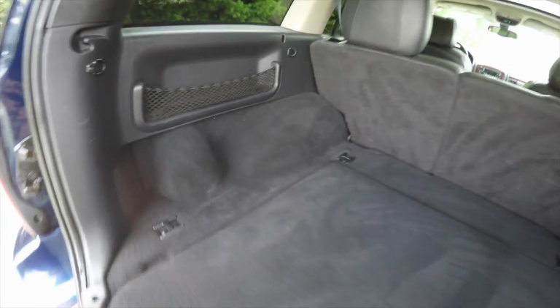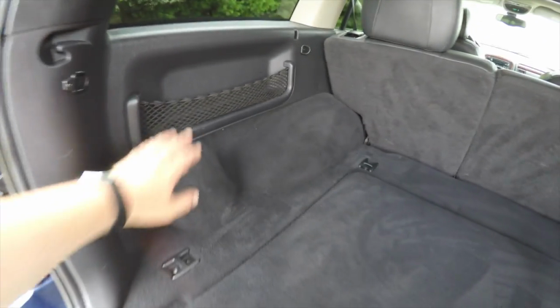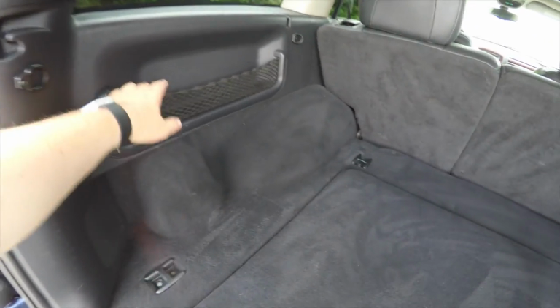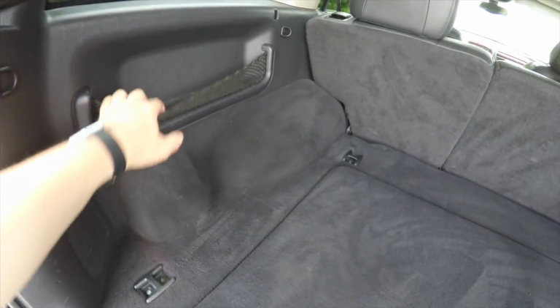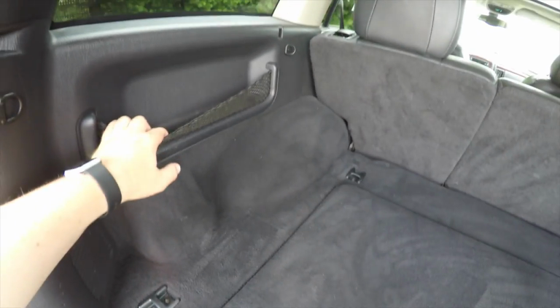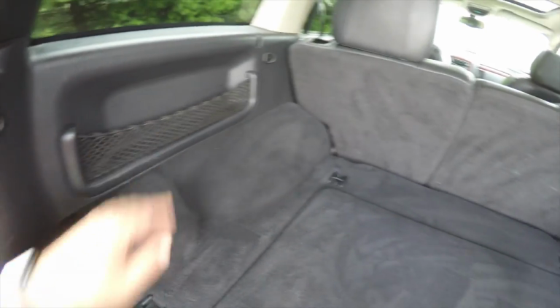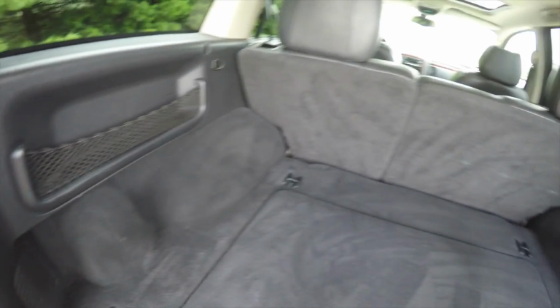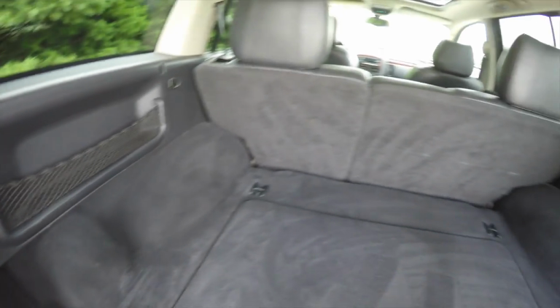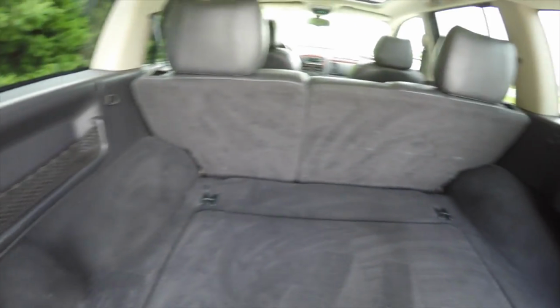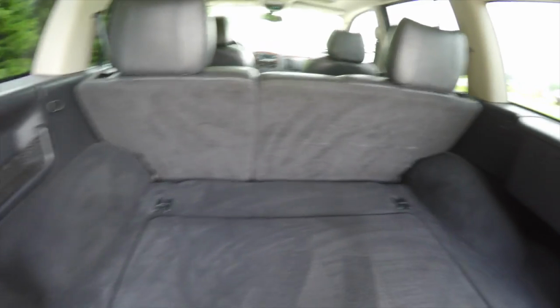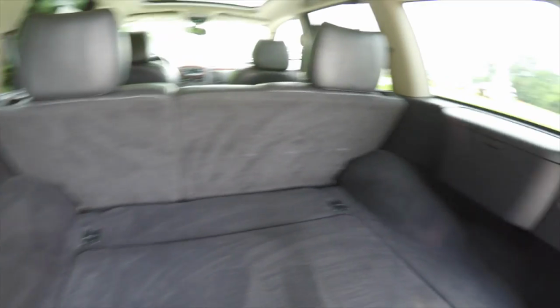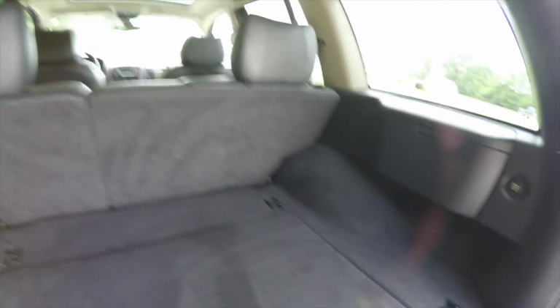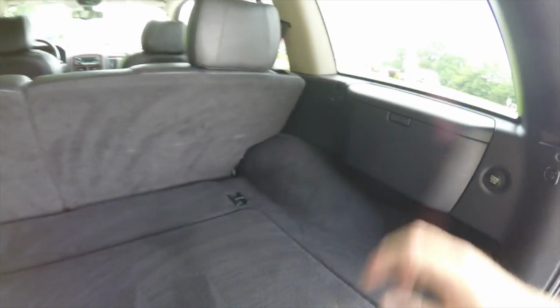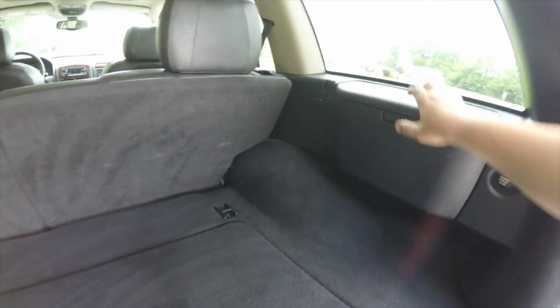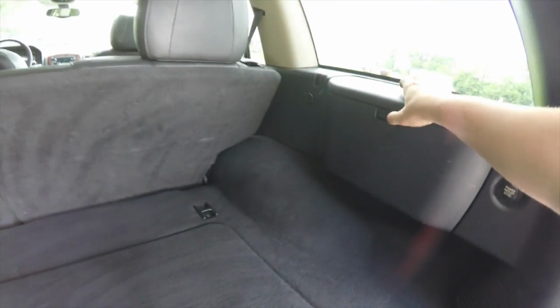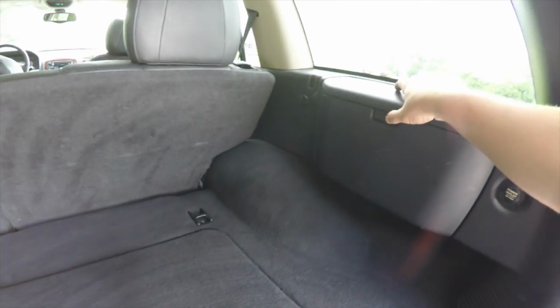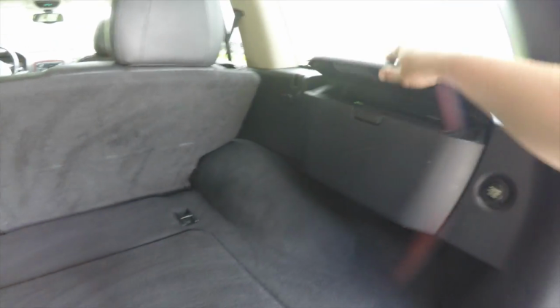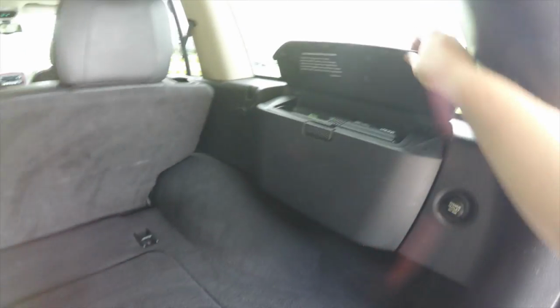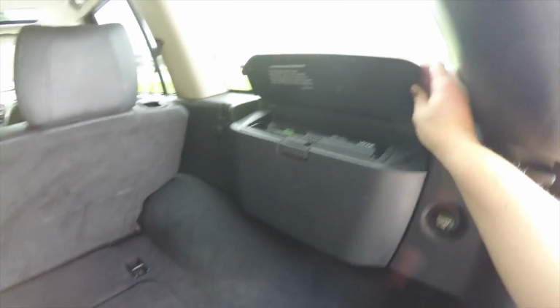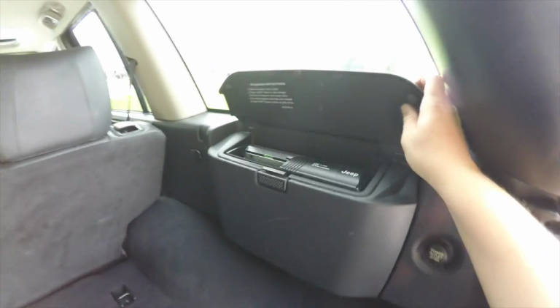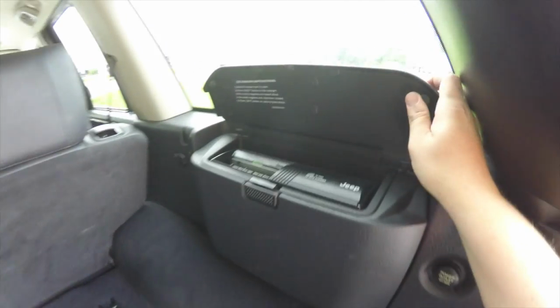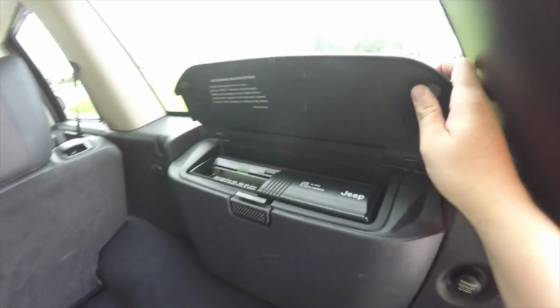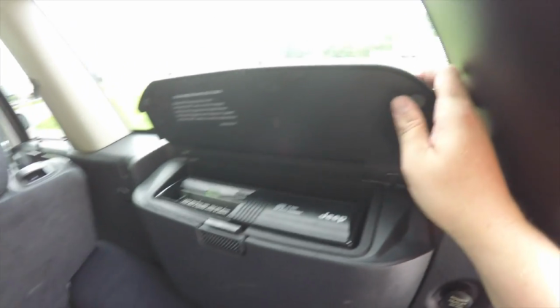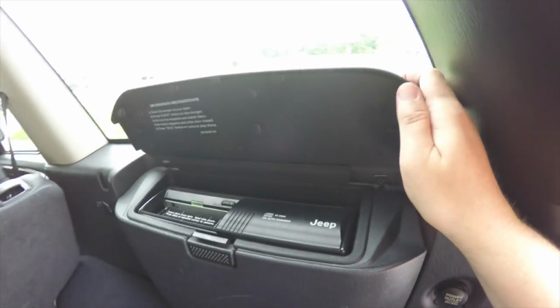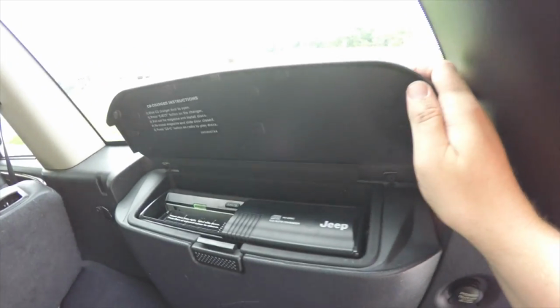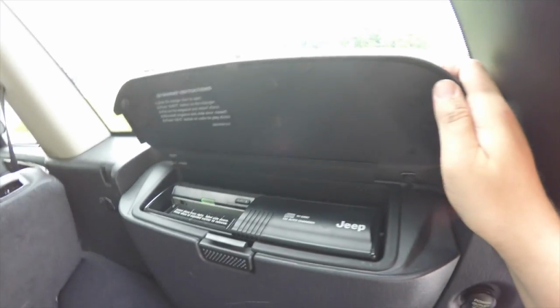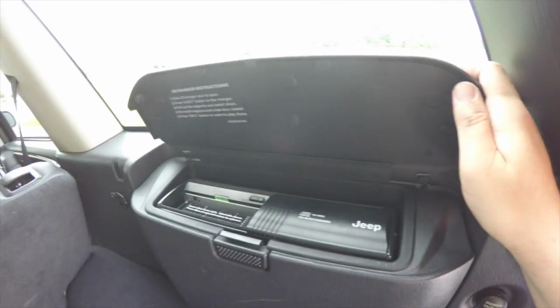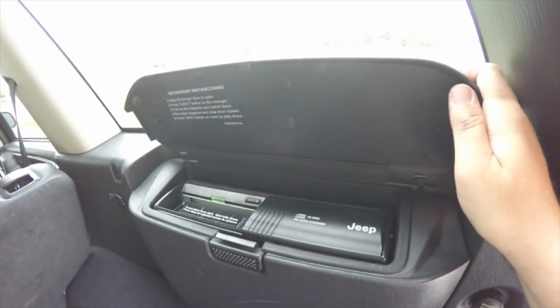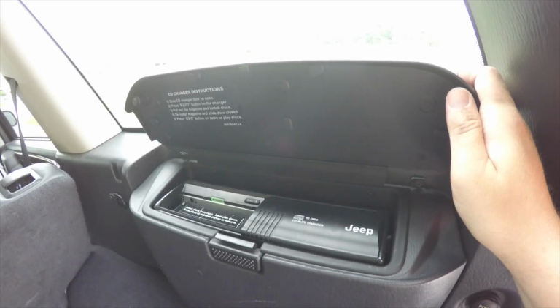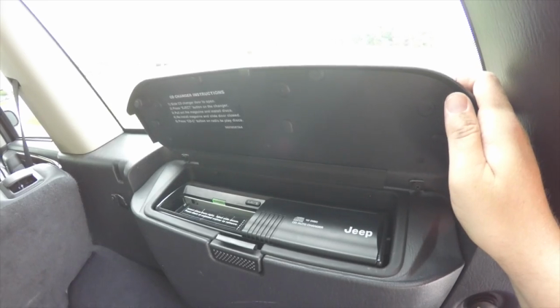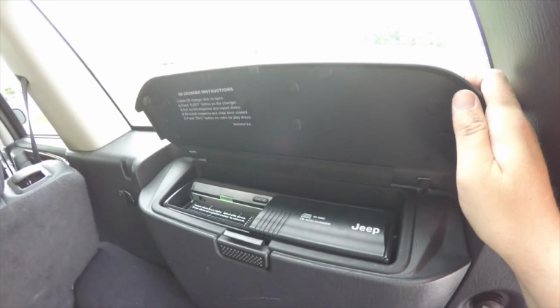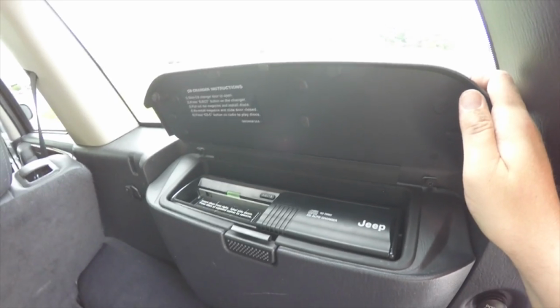There's also a little storage net here, and in this container you have your 10 disc CD changer.